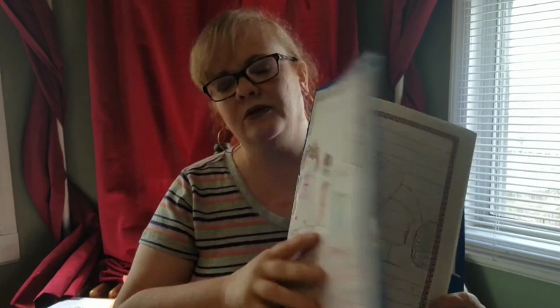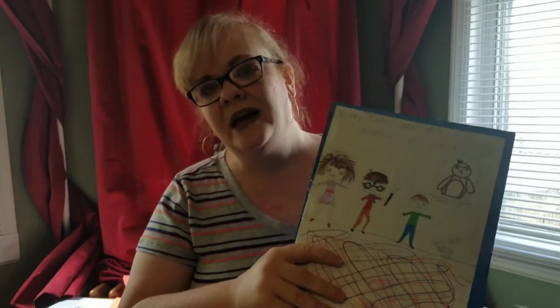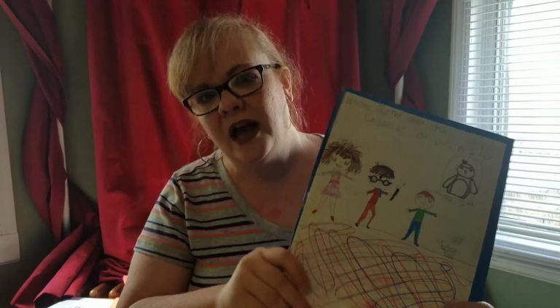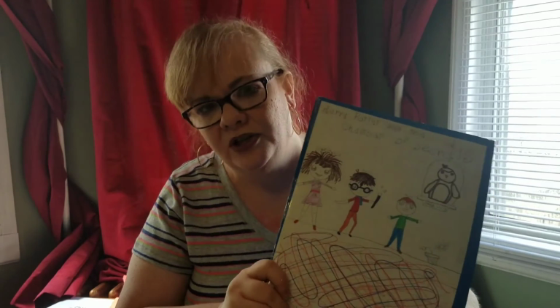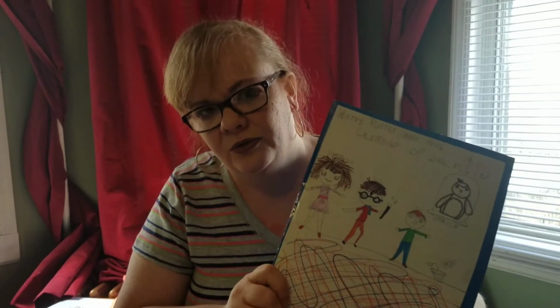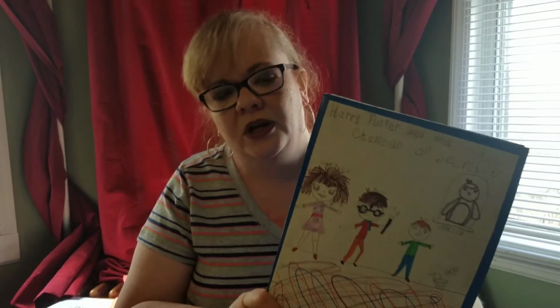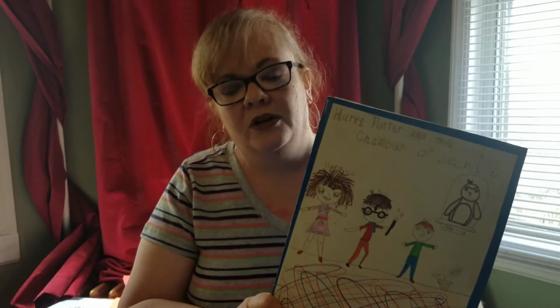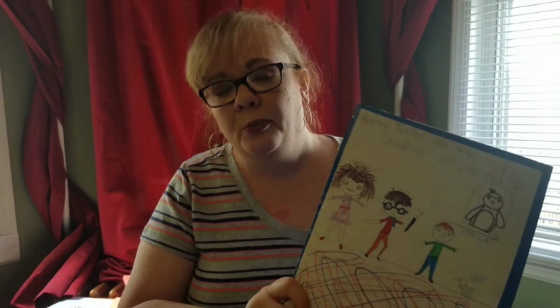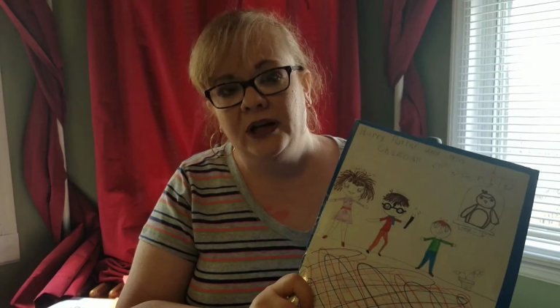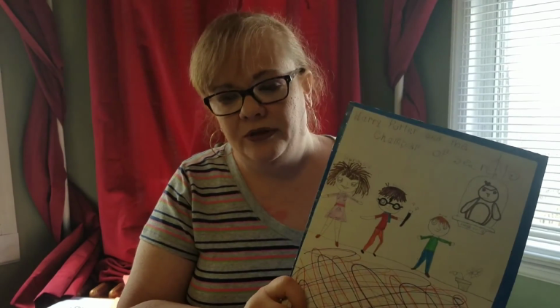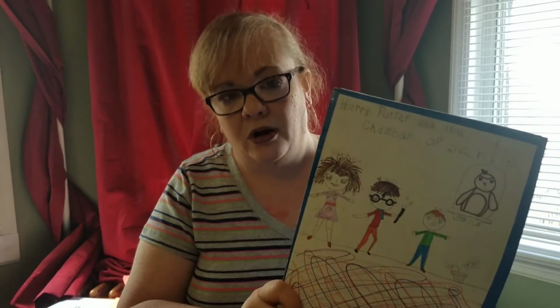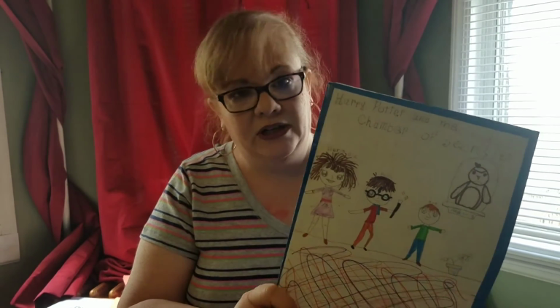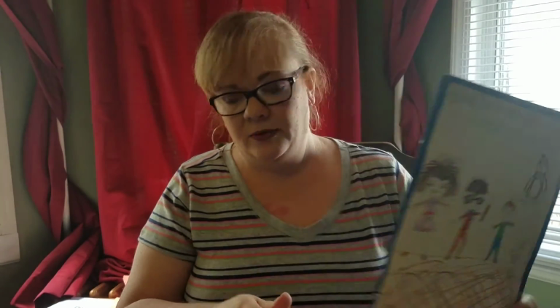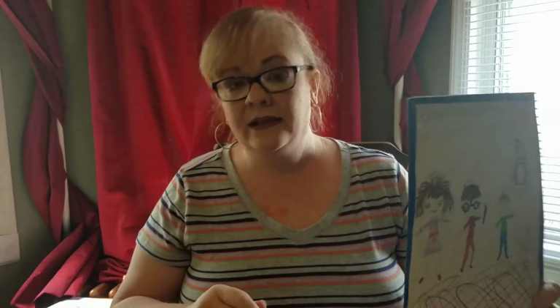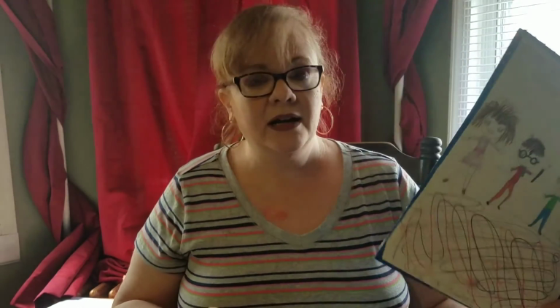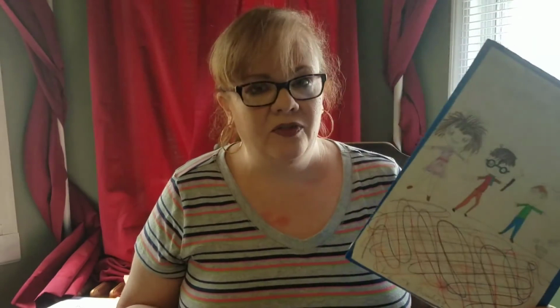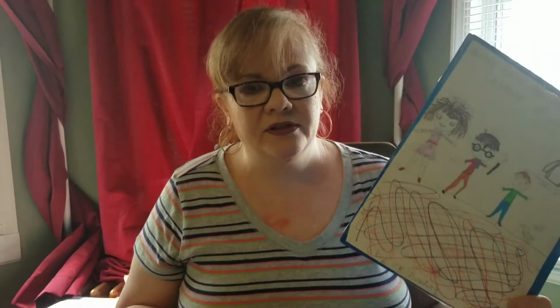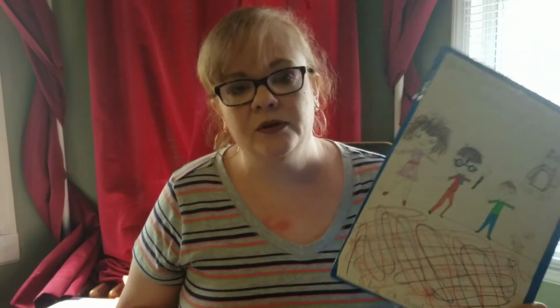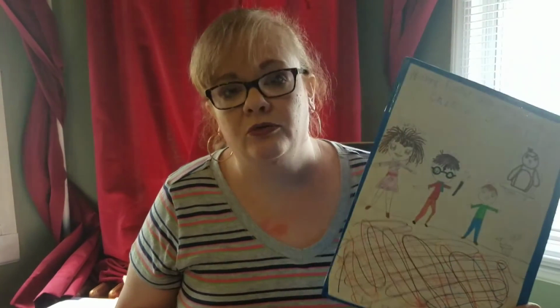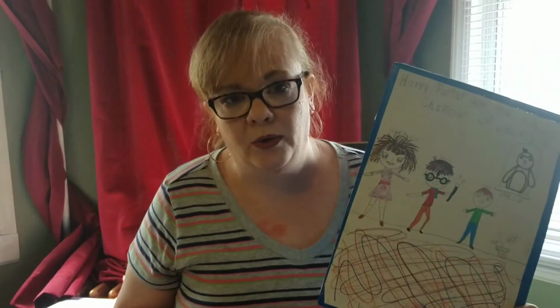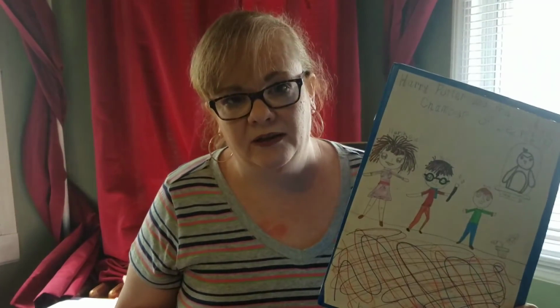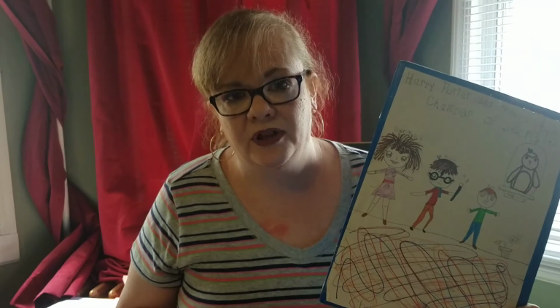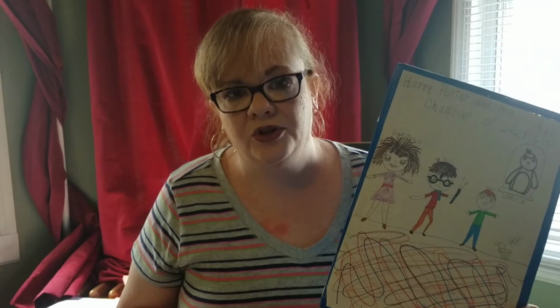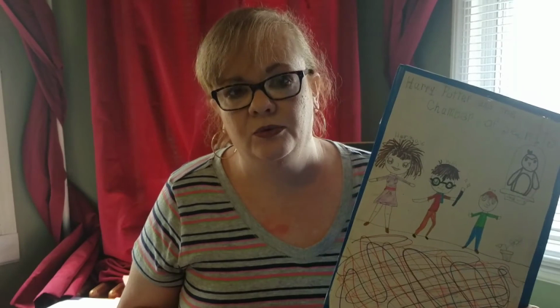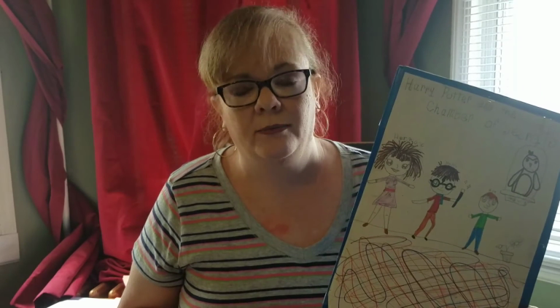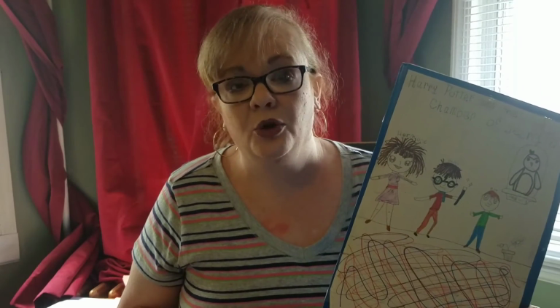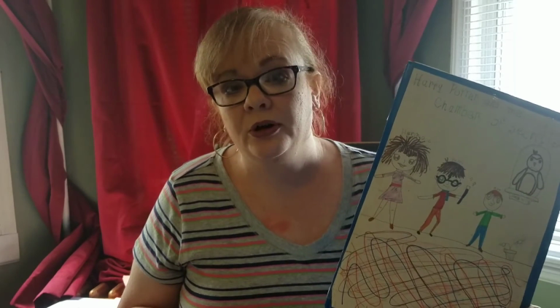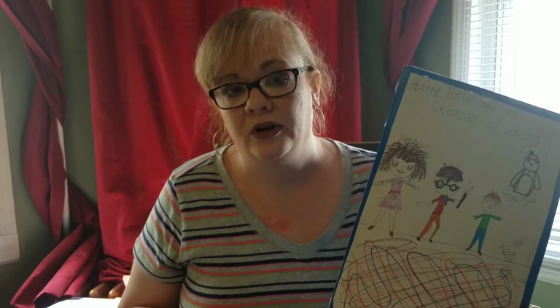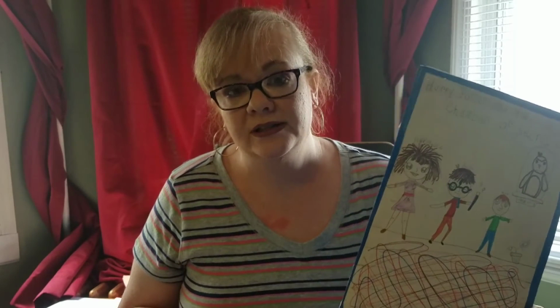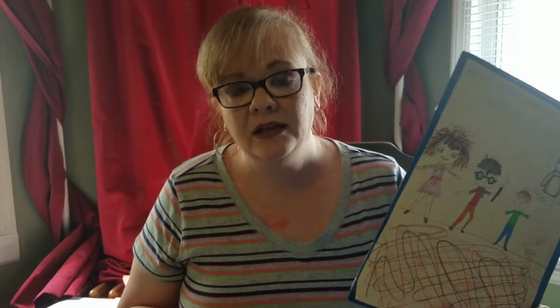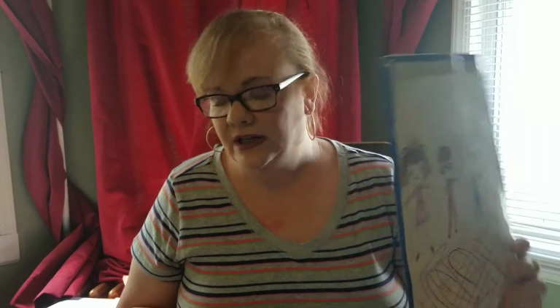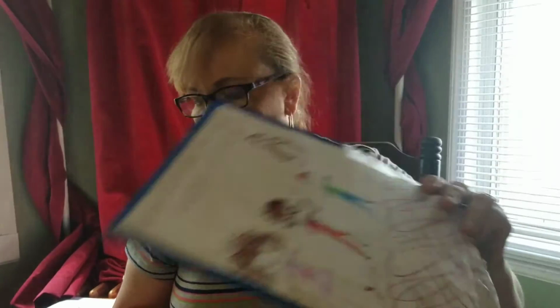That is how we do notebooking with our read-alouds, and like I said, this is also a great way for them to notebook their silent reading as well.